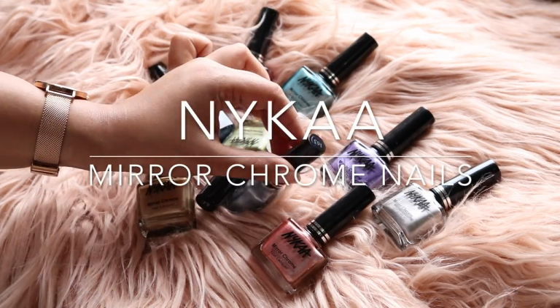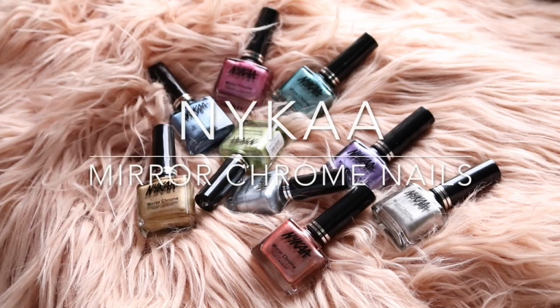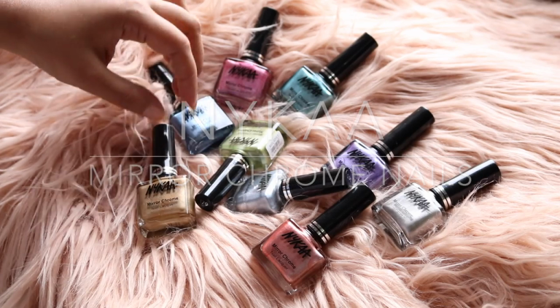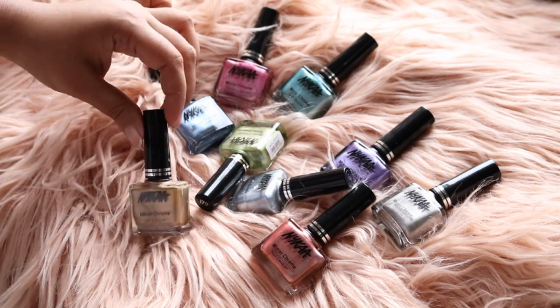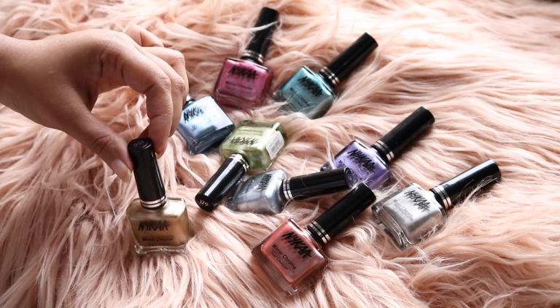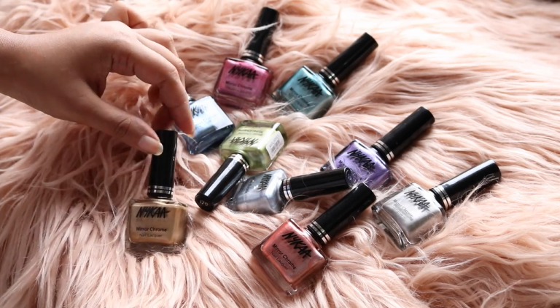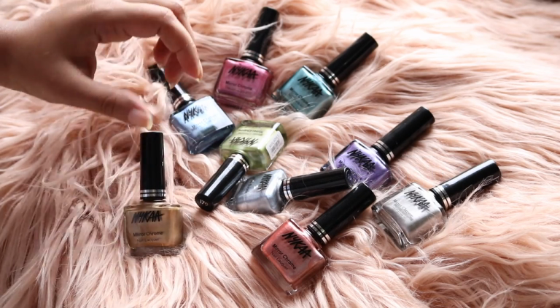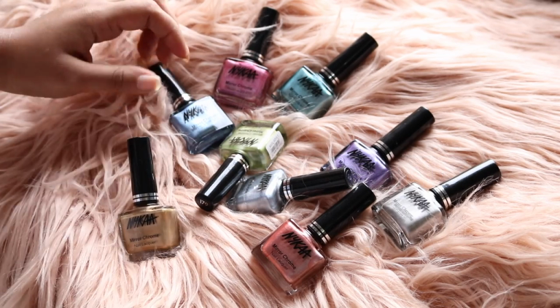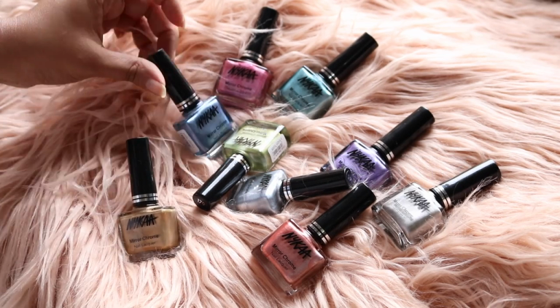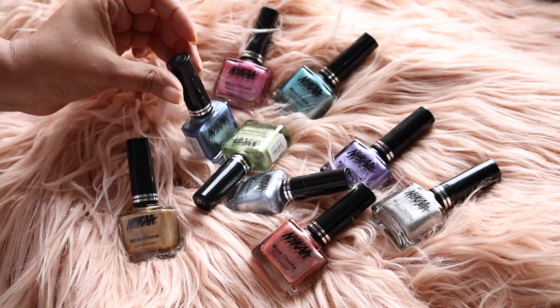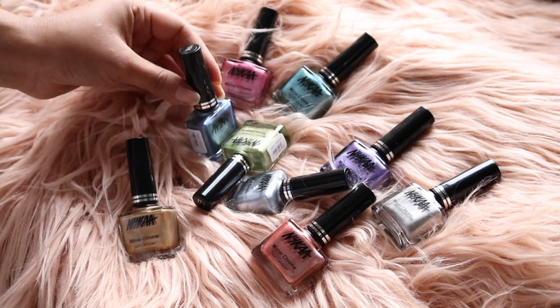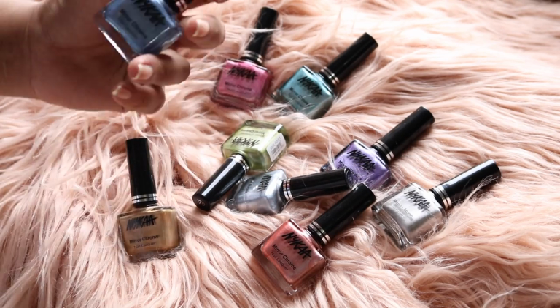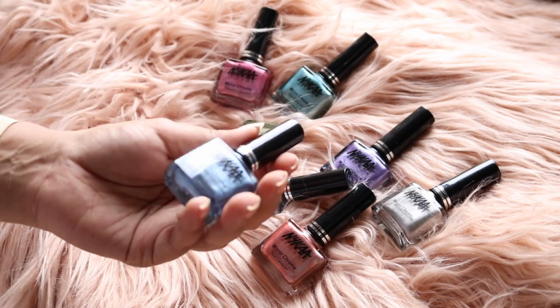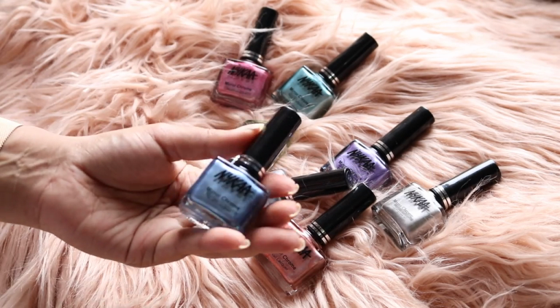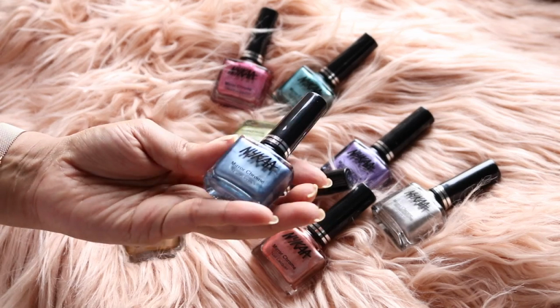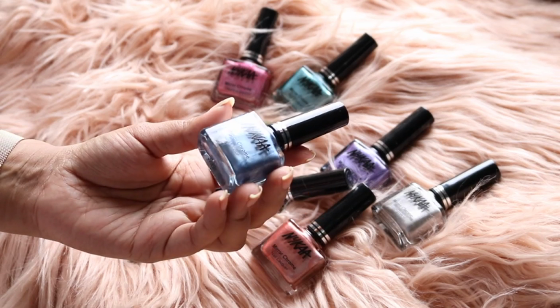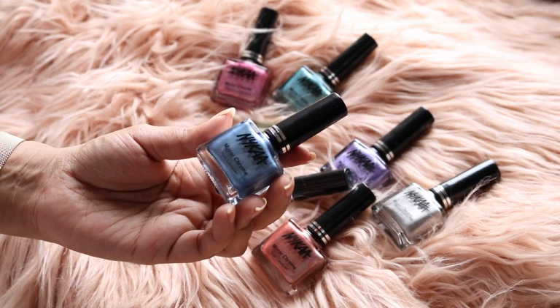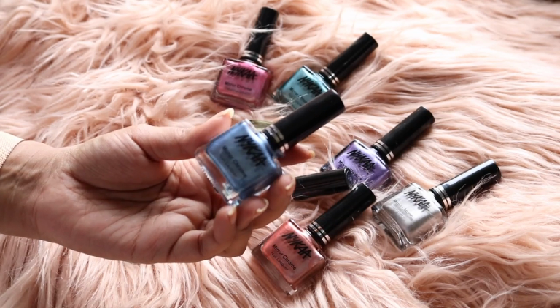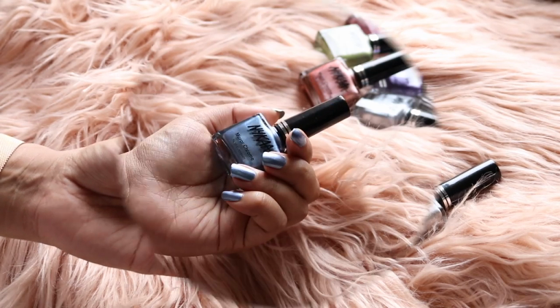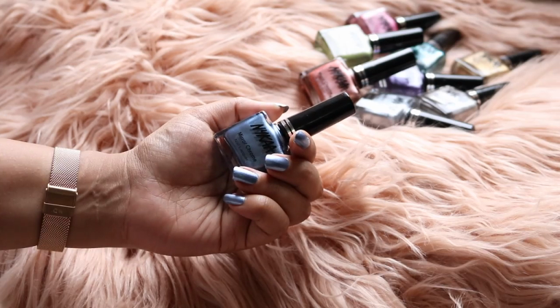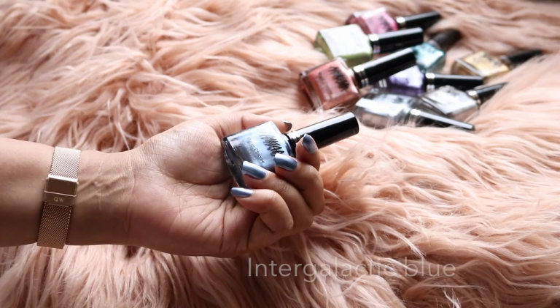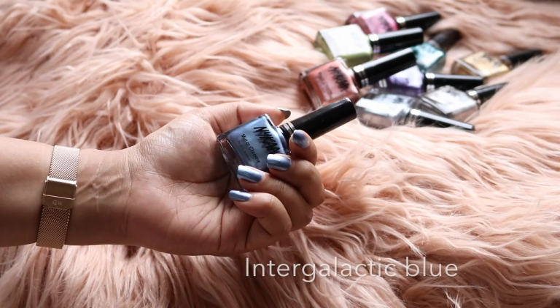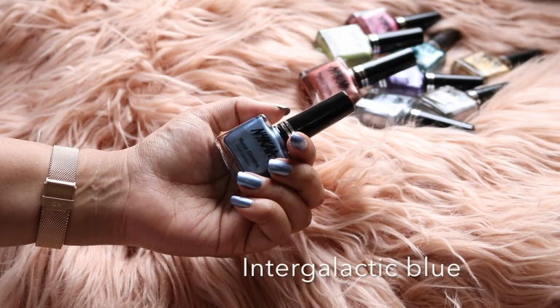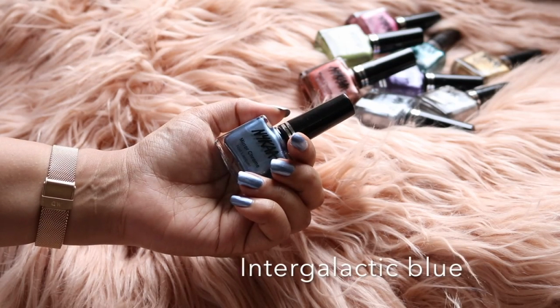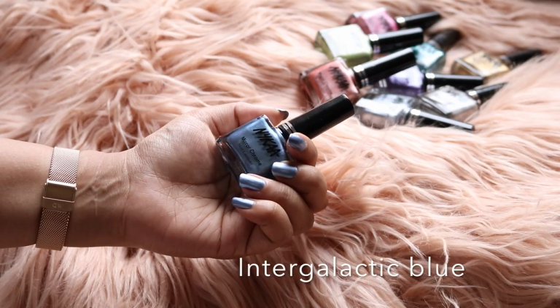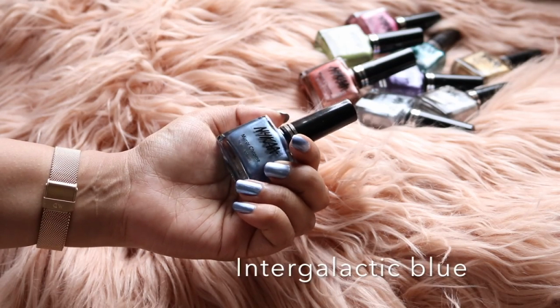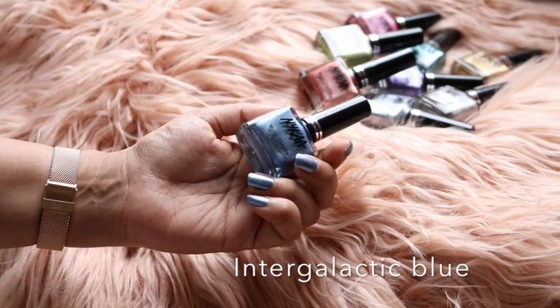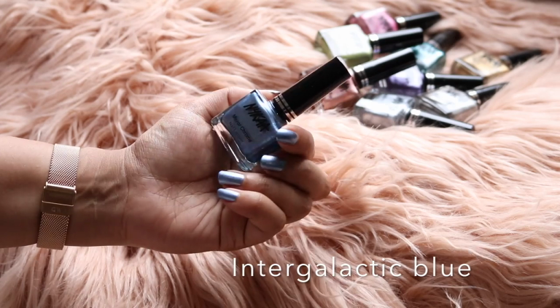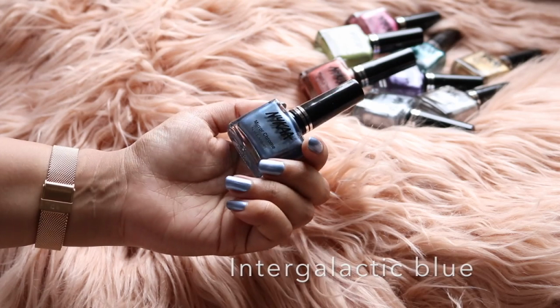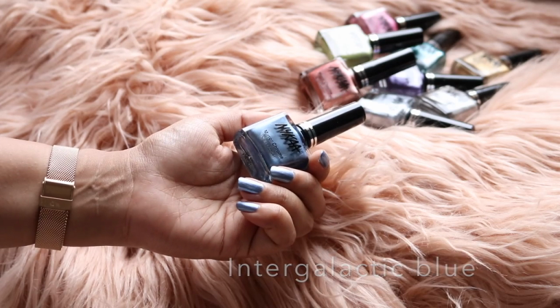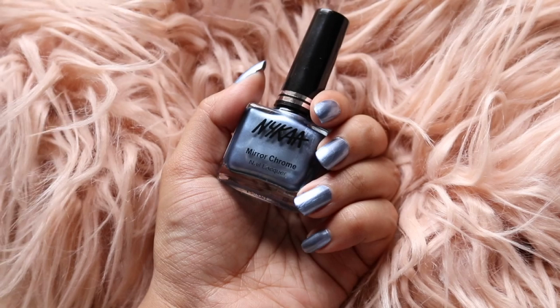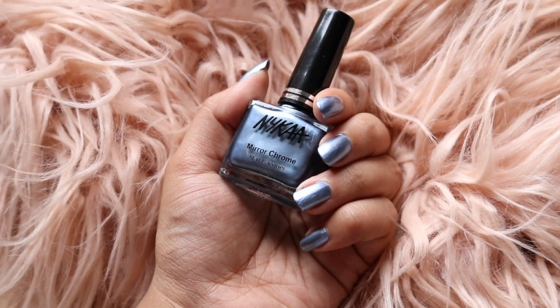Hi everyone, welcome back to my channel. Today I'm going to do swatches of the Nykaa Mirror Chrome nail polishes, which are highly reflective chrome finish nail polishes. The first shade is called Intergalactic Blue, and this is a cool-toned silvery blue color.